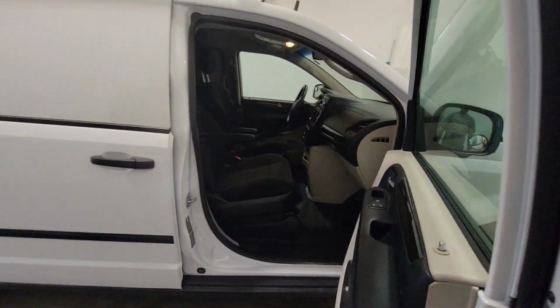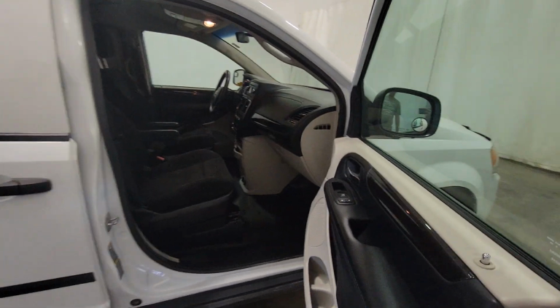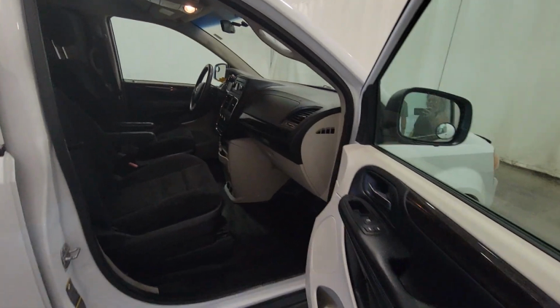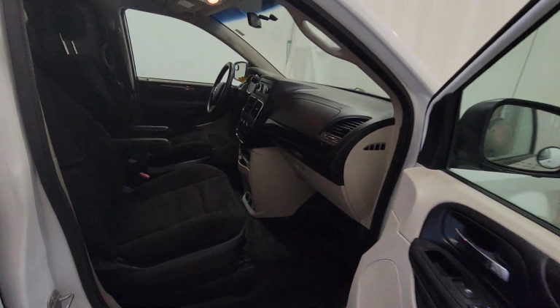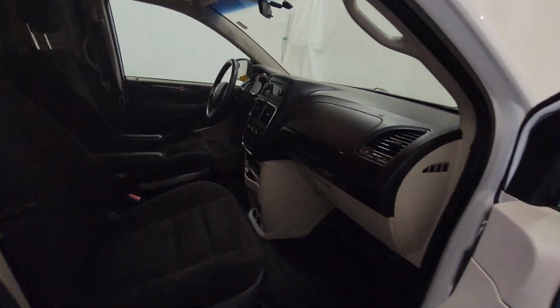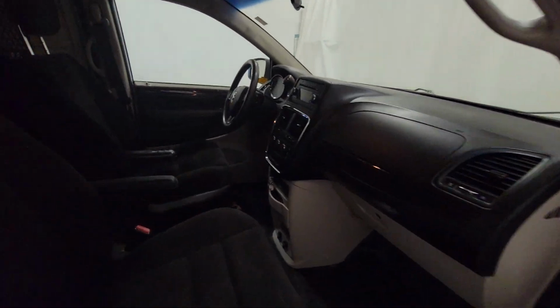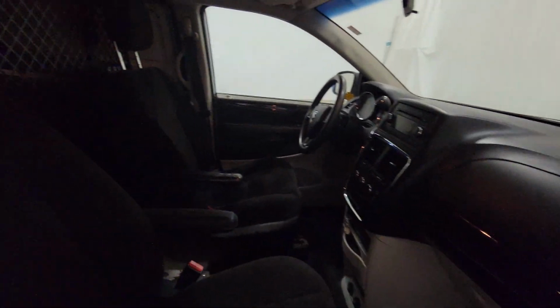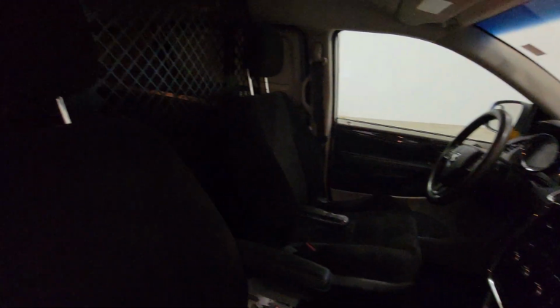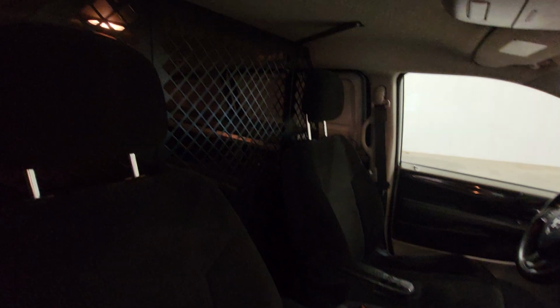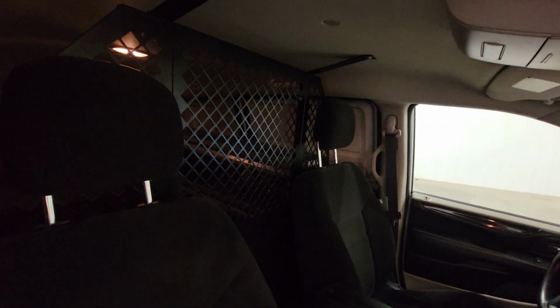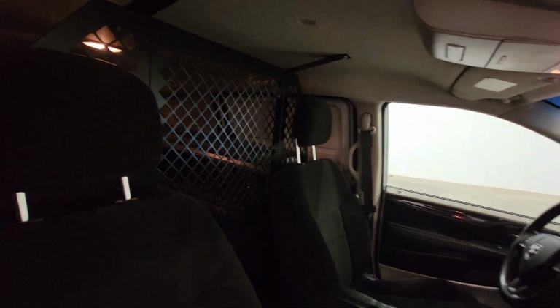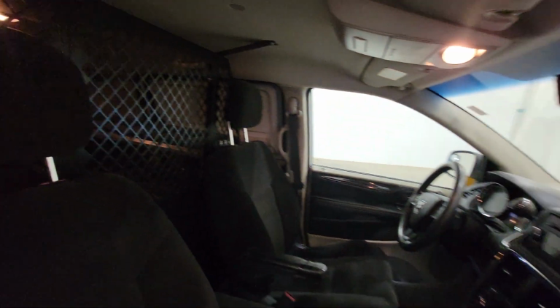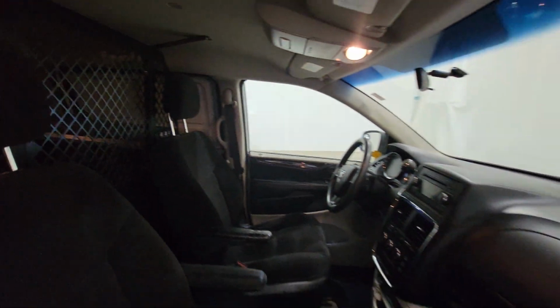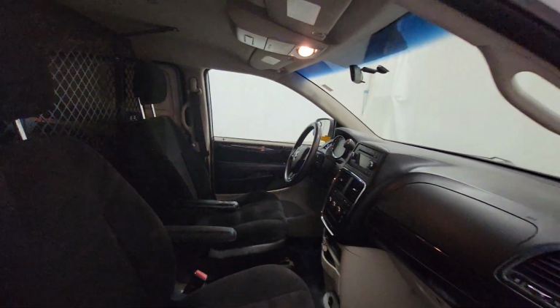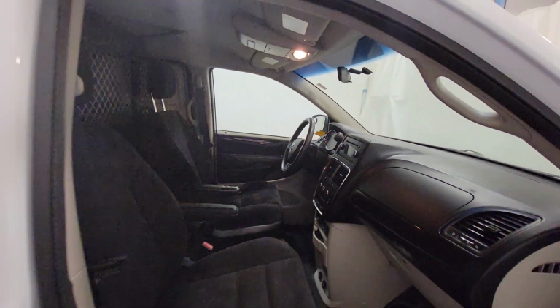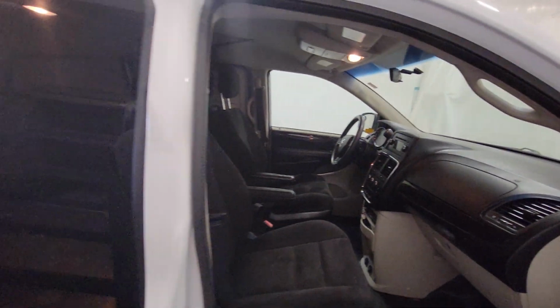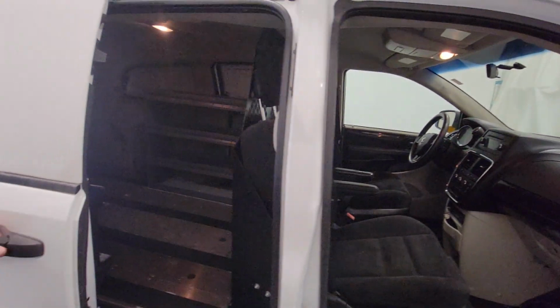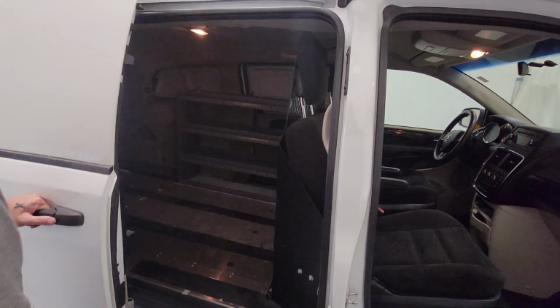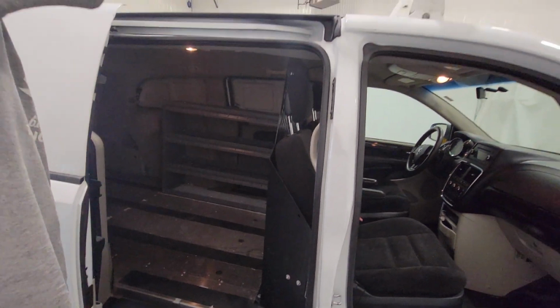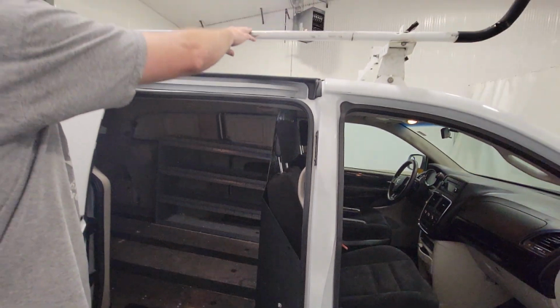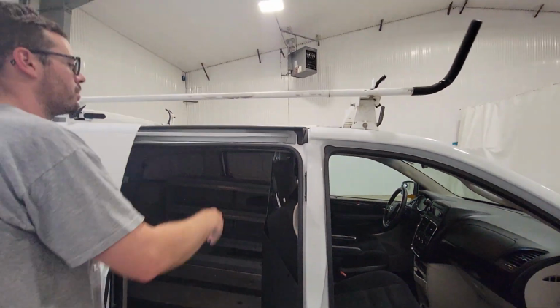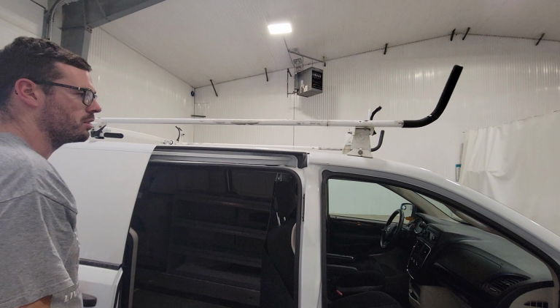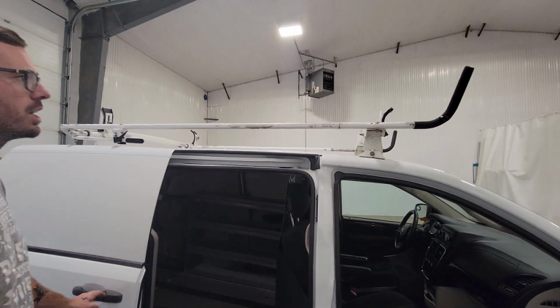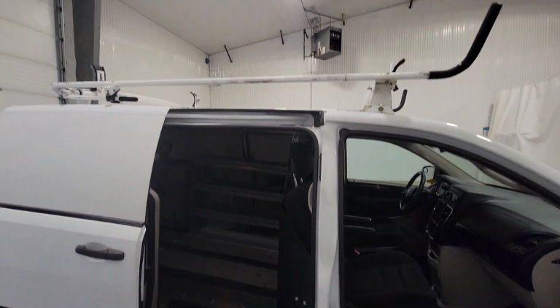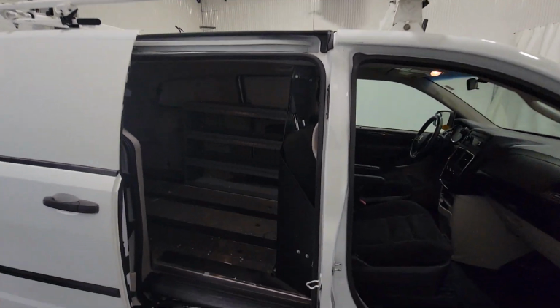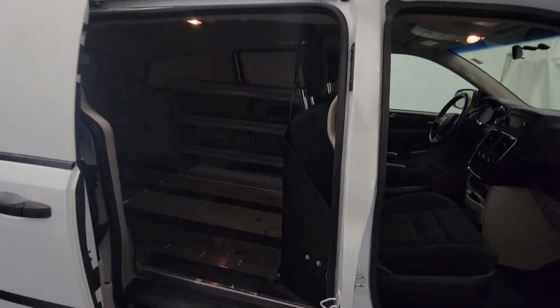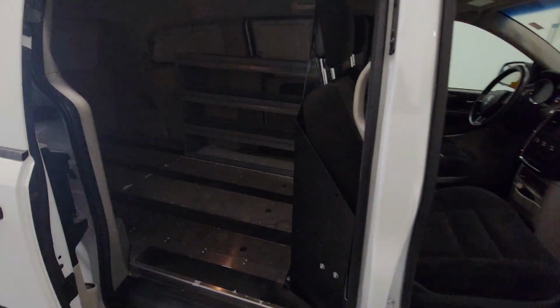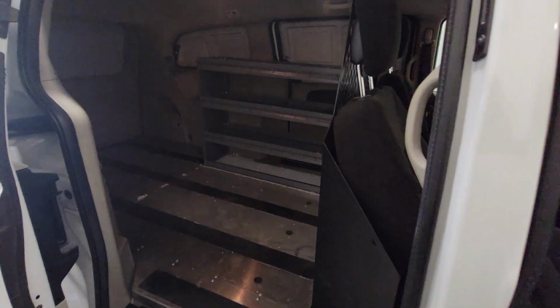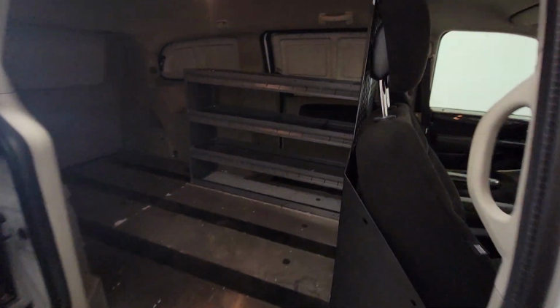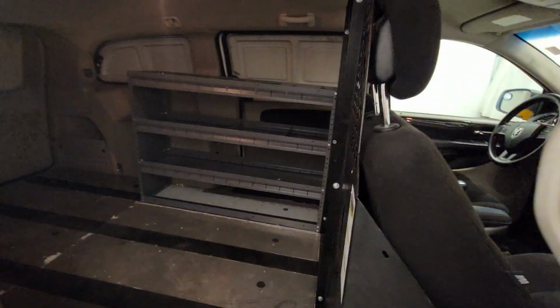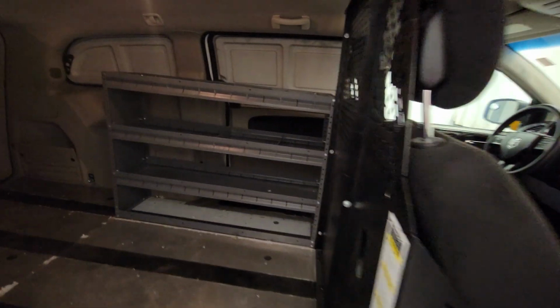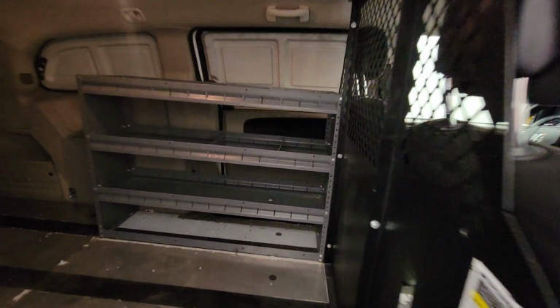These ones are set up nicely for telecommunications, either install or service vans. There's a little ladder rack up top that's capable of housing either two extension ladders or two step ladders.